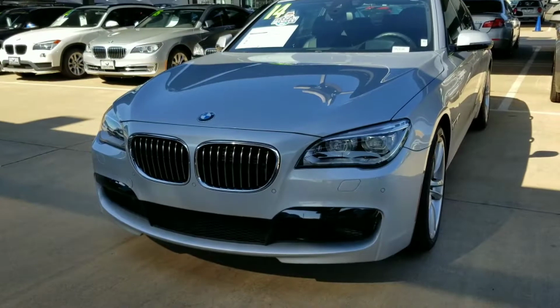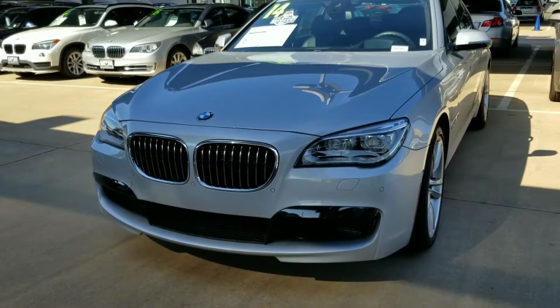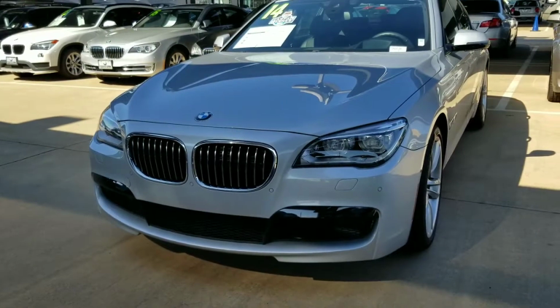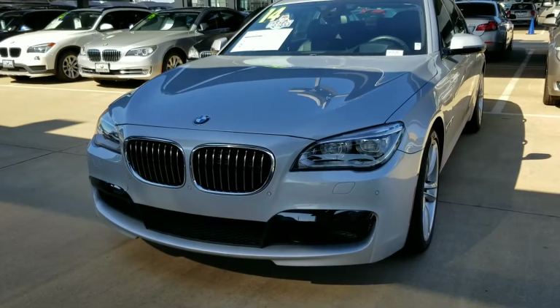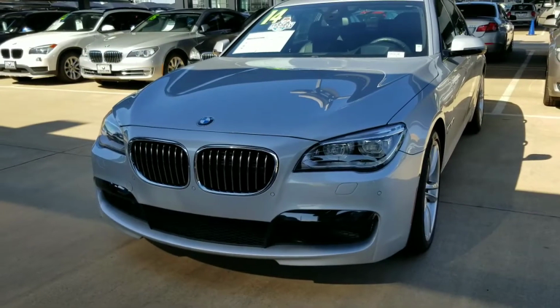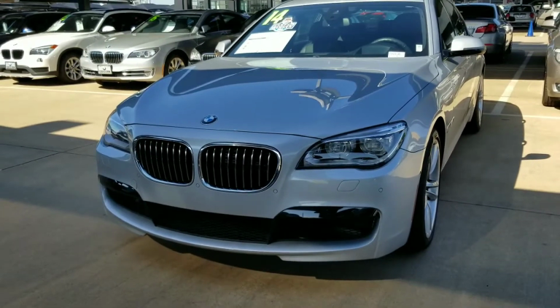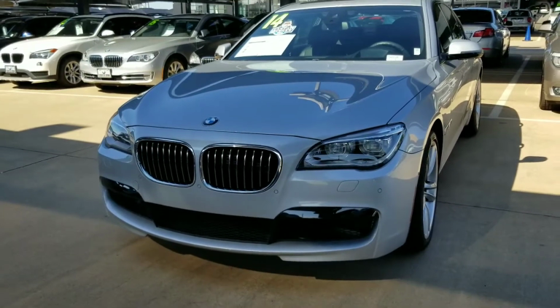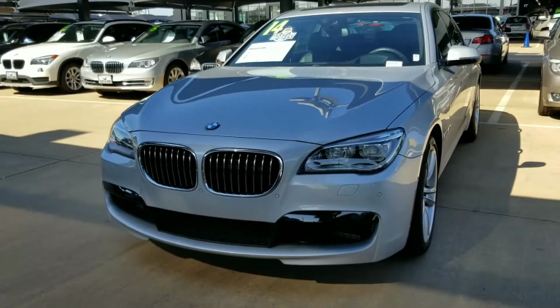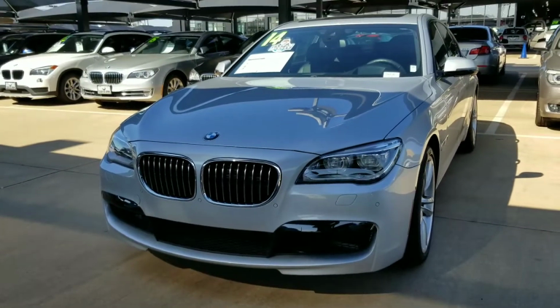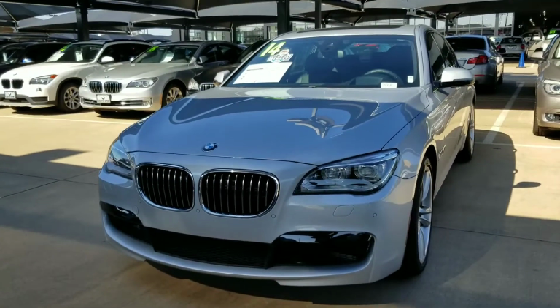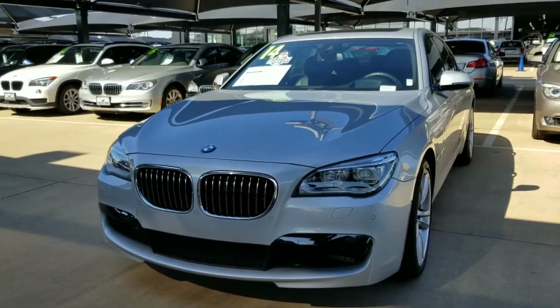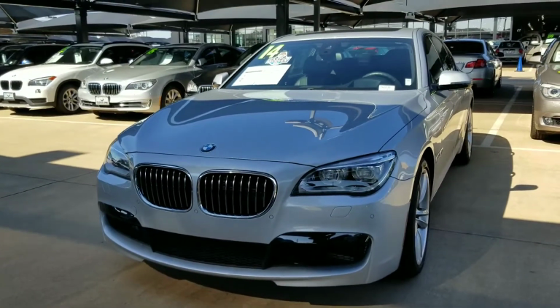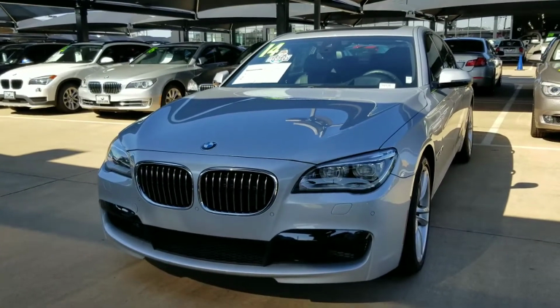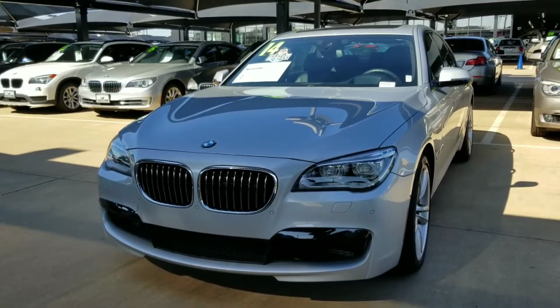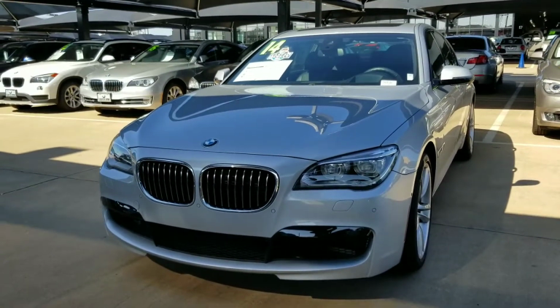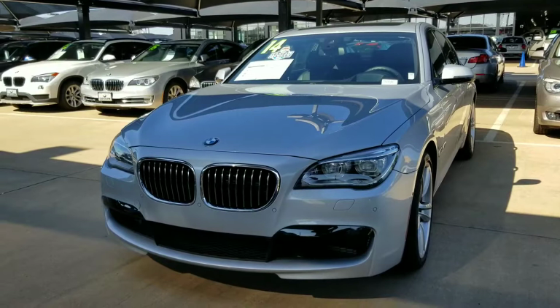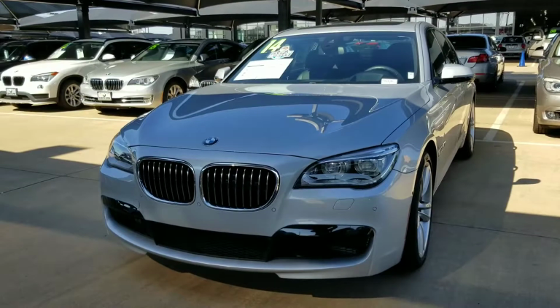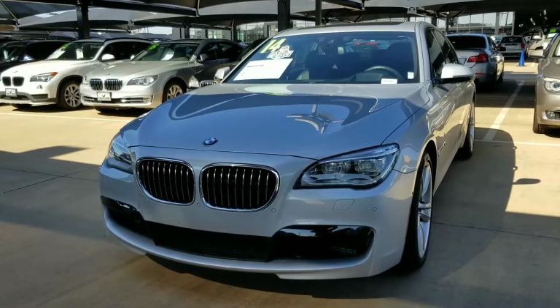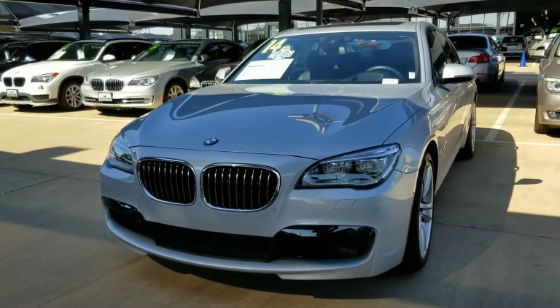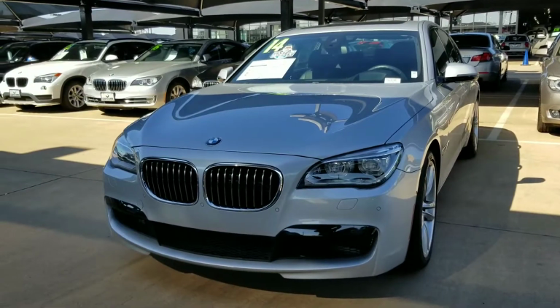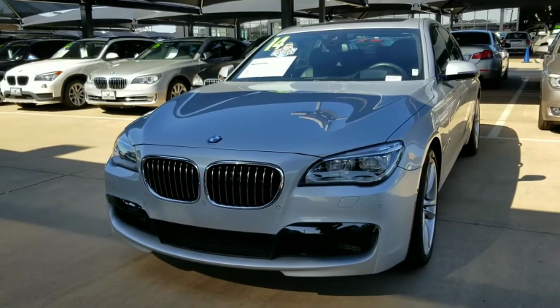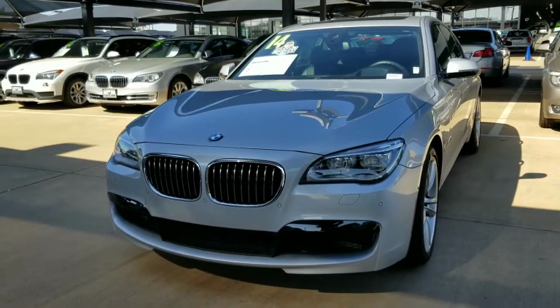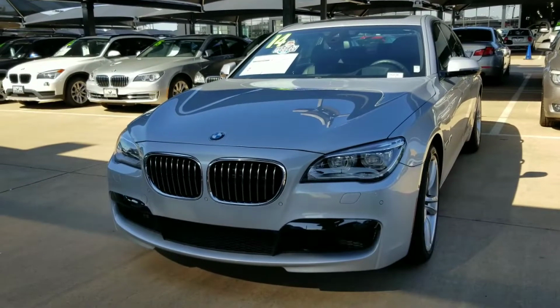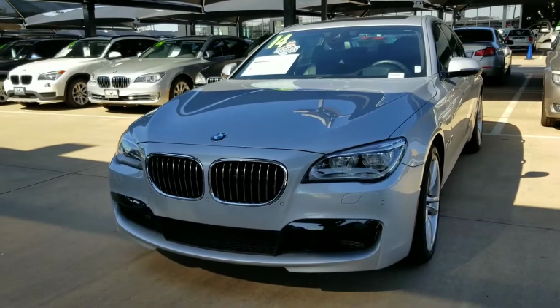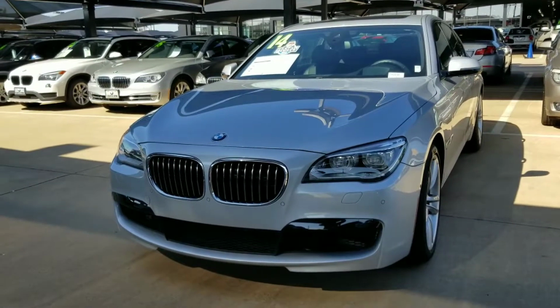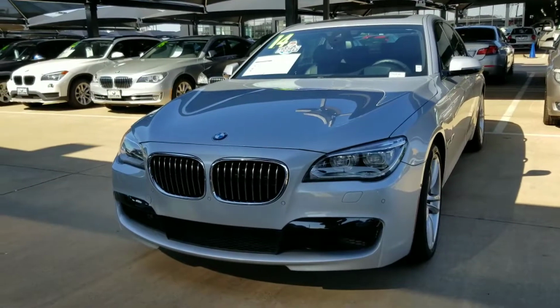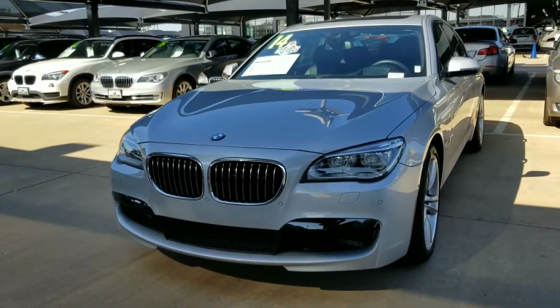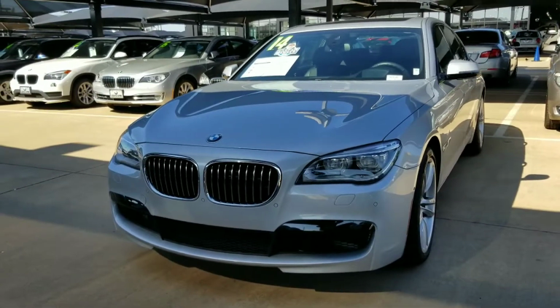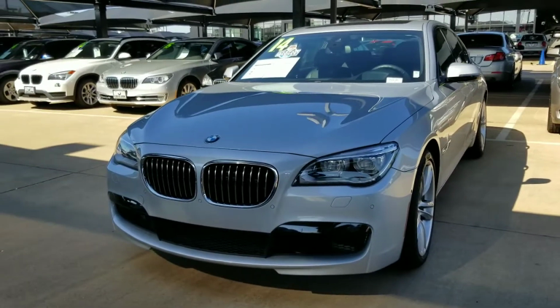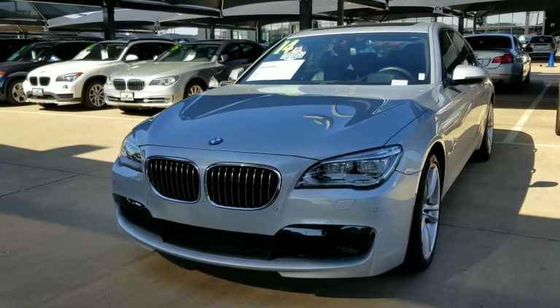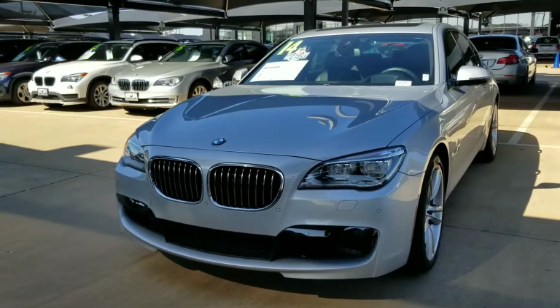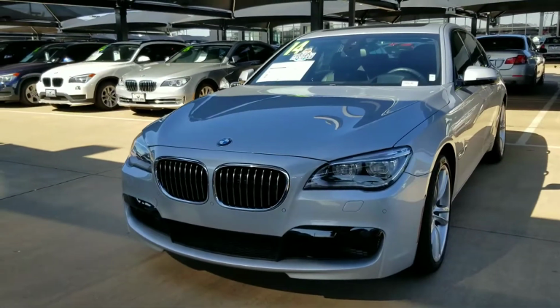Hi Brian, this is Carly at Jackie Cooper BMW in Edmond, Oklahoma, and I am shooting a short video of the 2014 750 X-Drive.